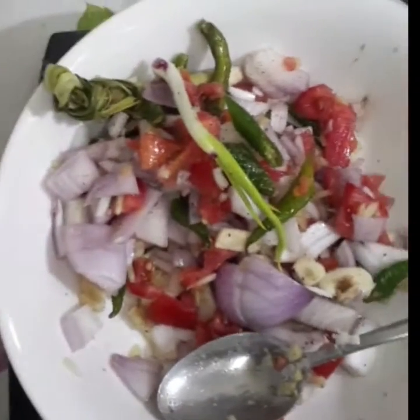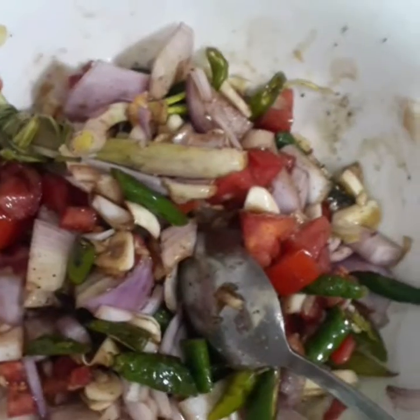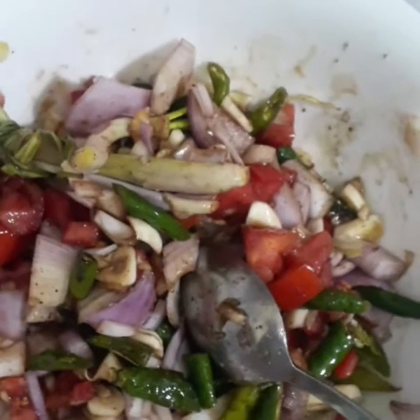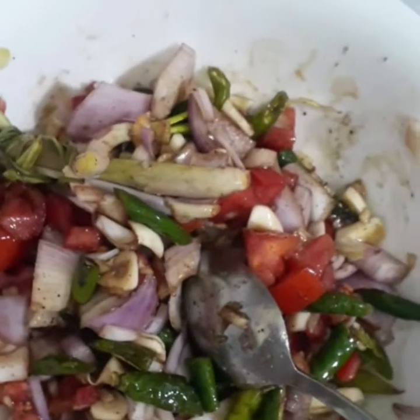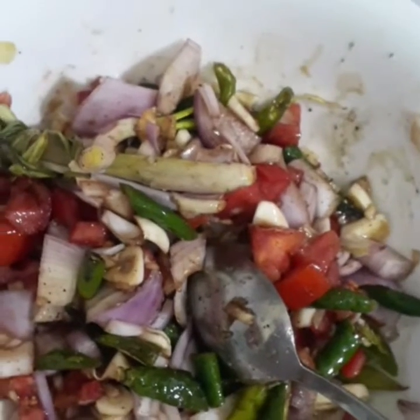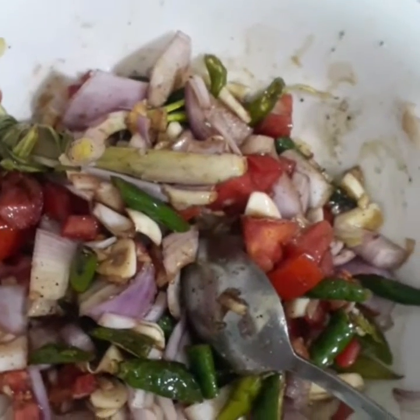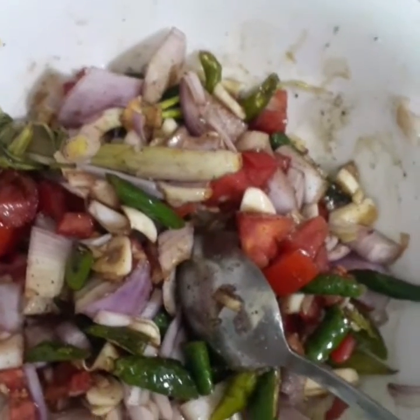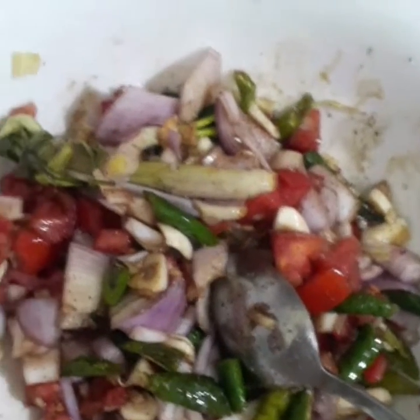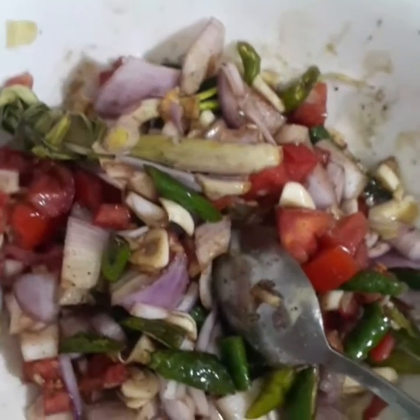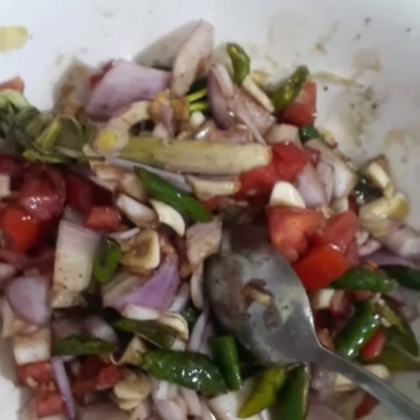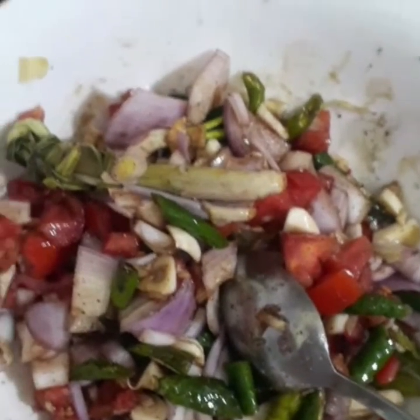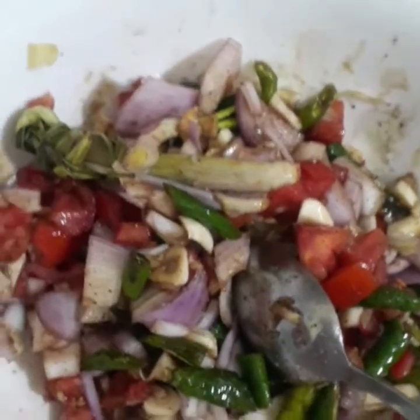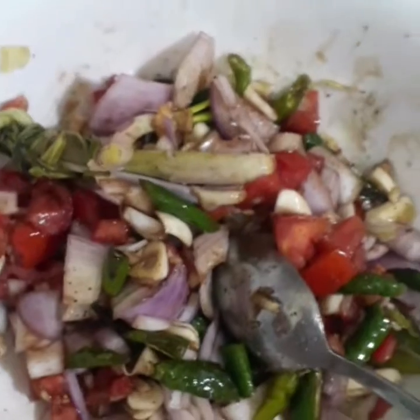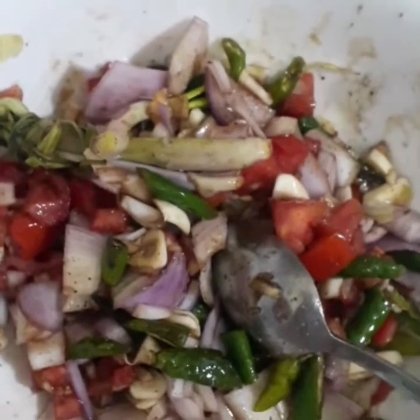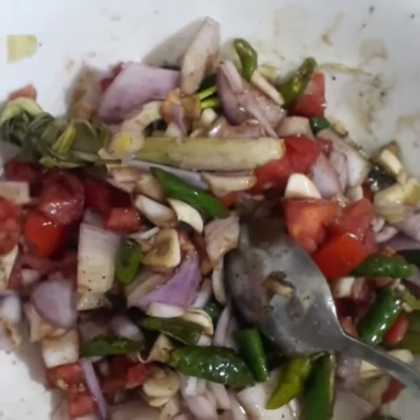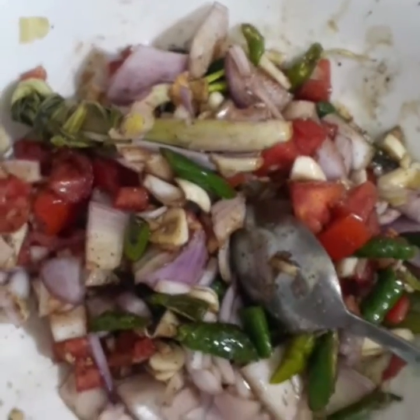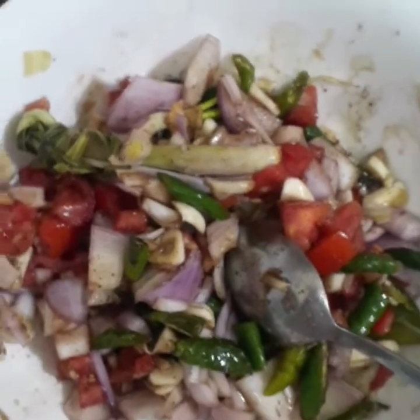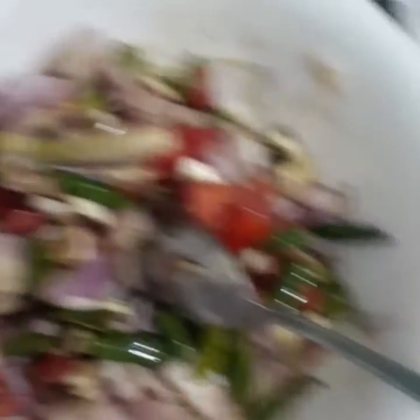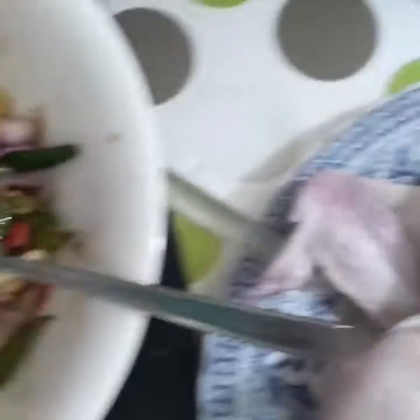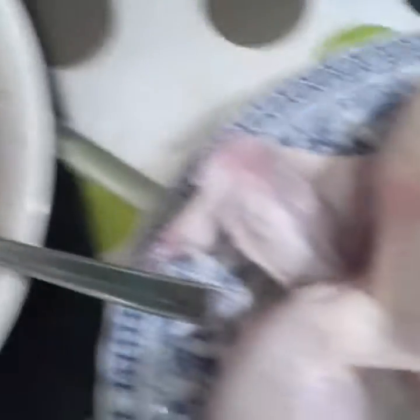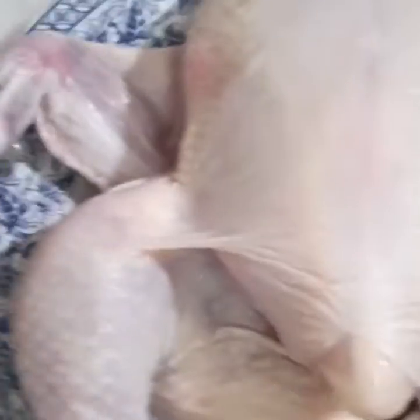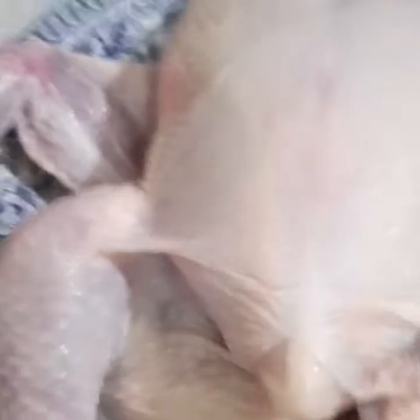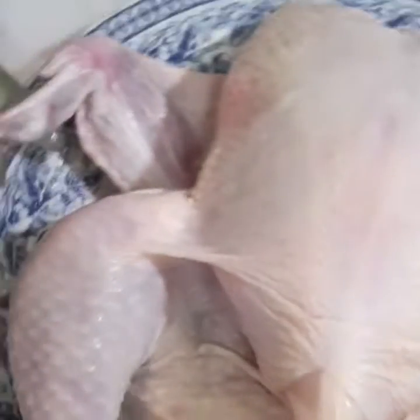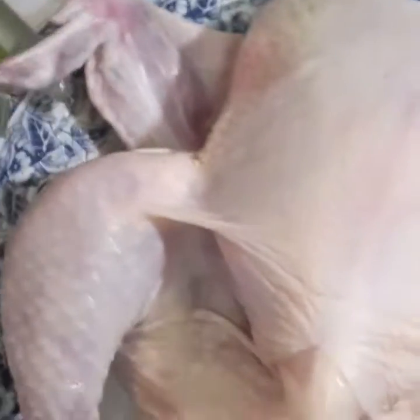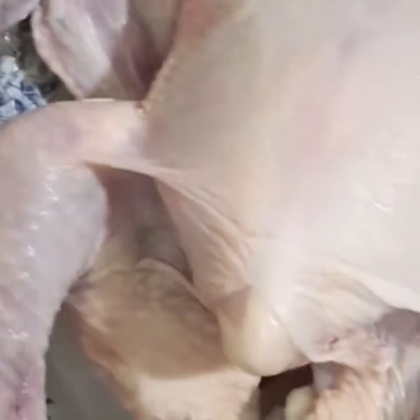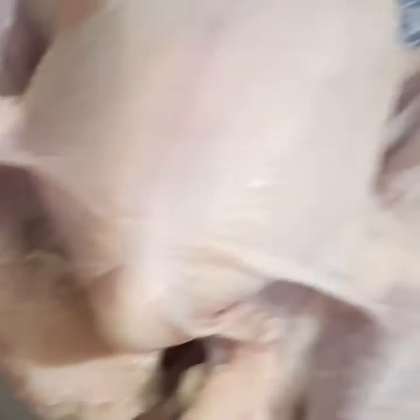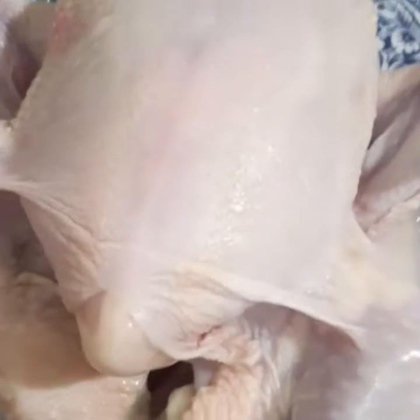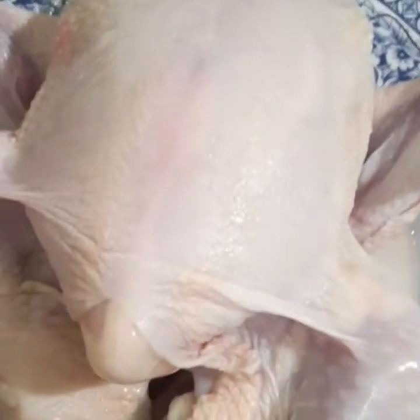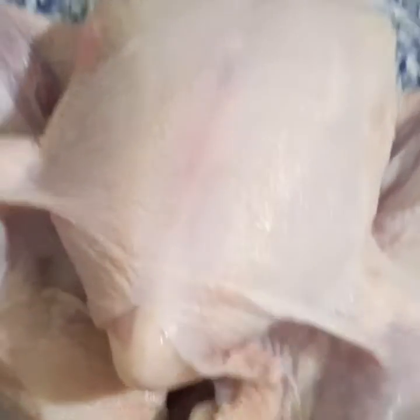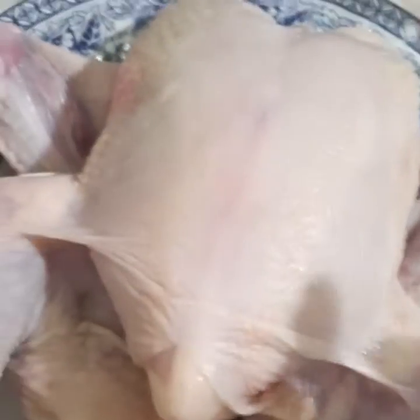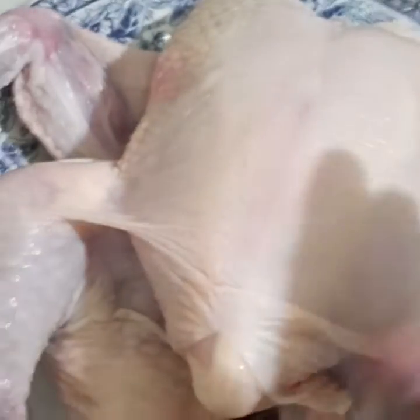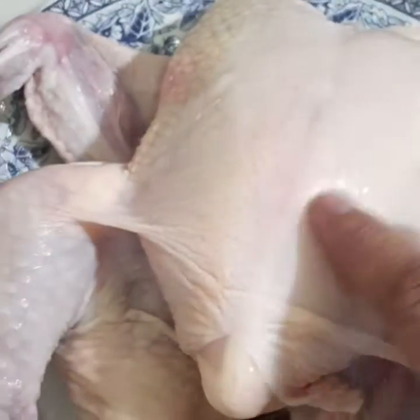Hello guys, good morning. Samahan niyo akong magluto ng macho boss chicken. Ito po yung chicken natin — isang buong chicken.